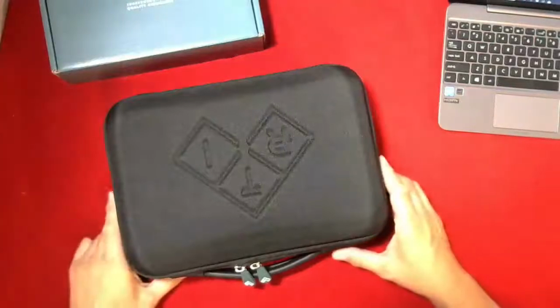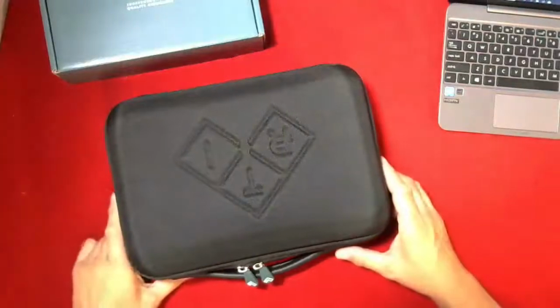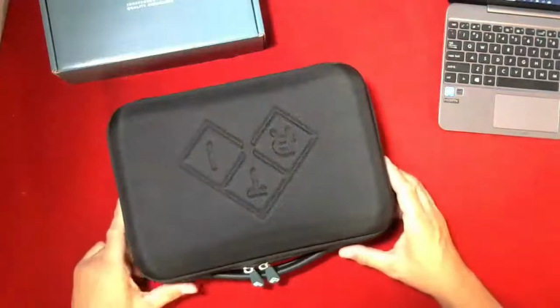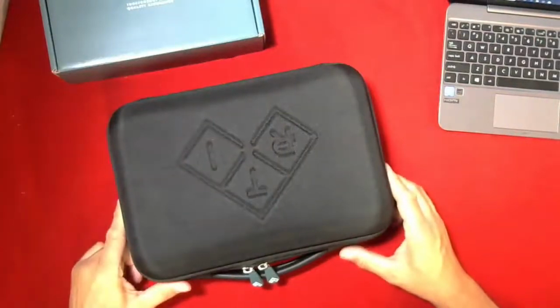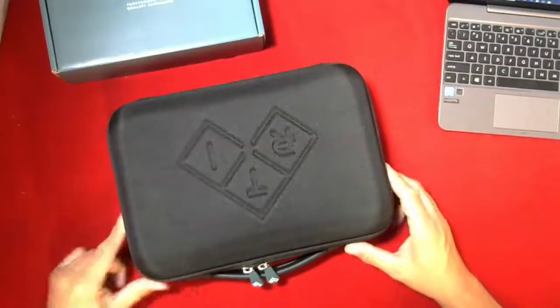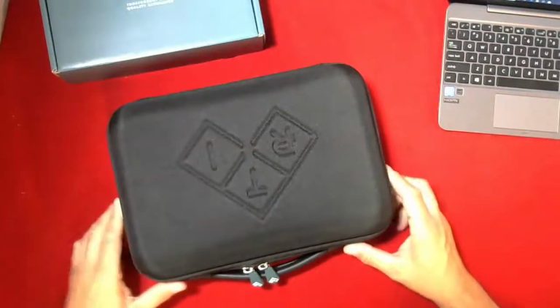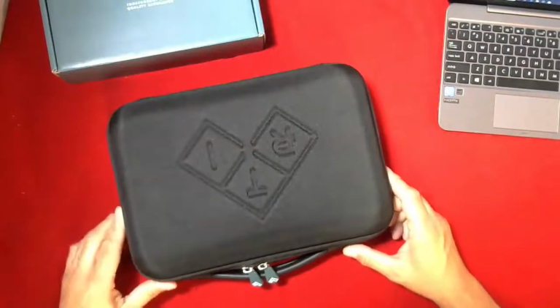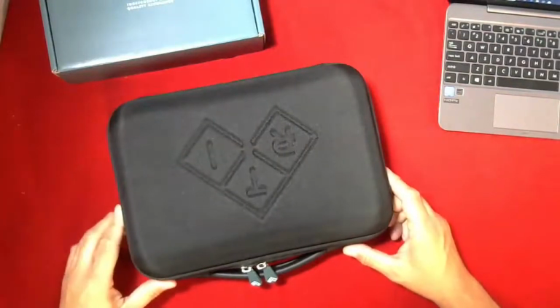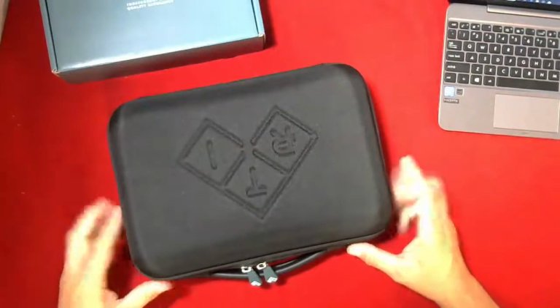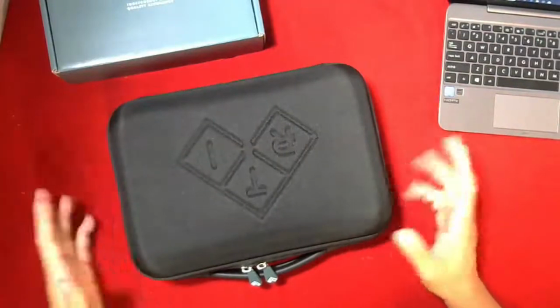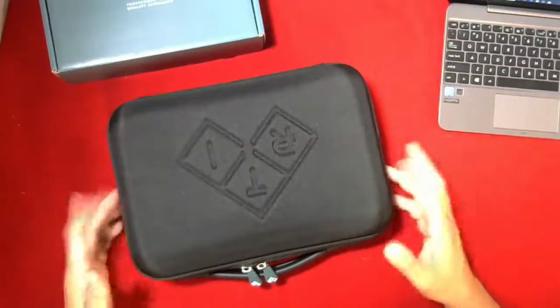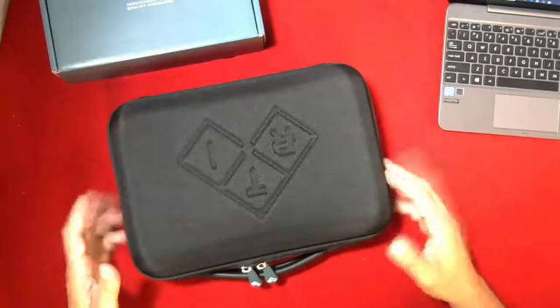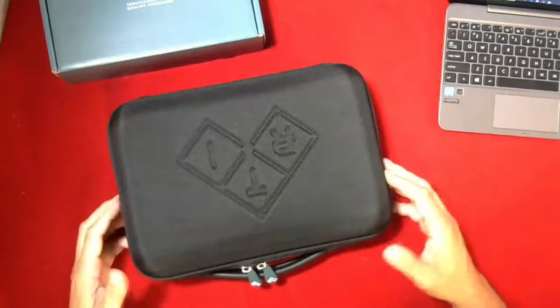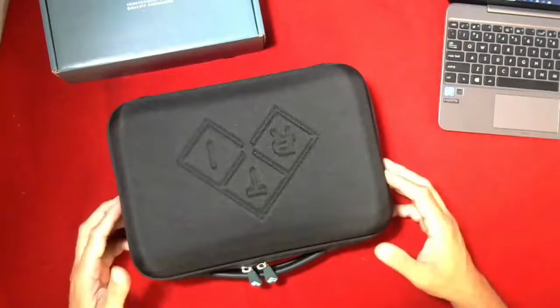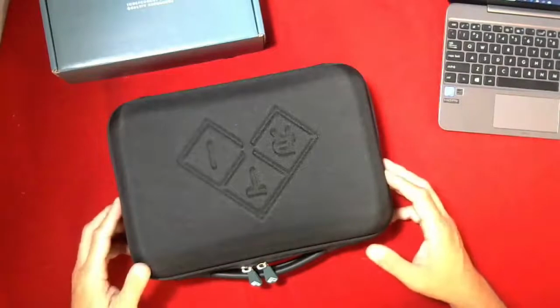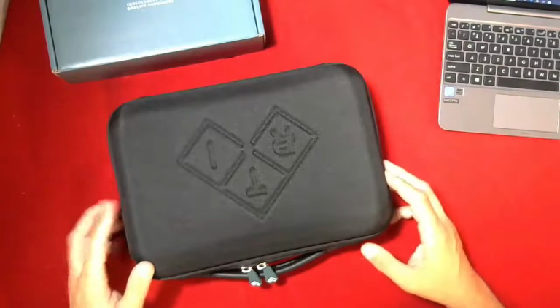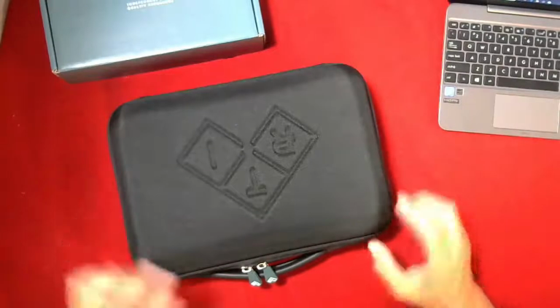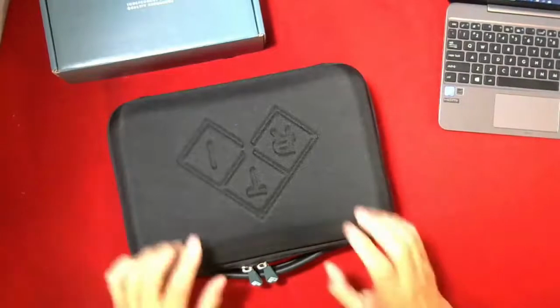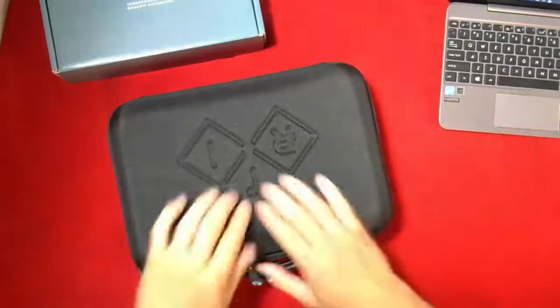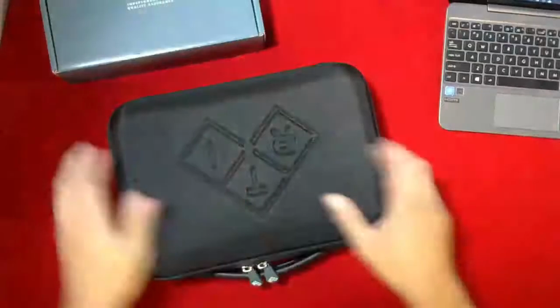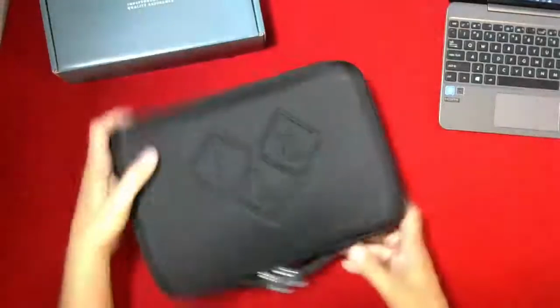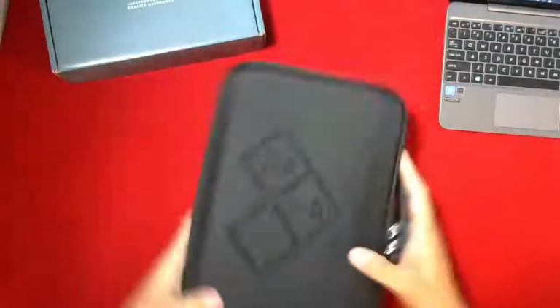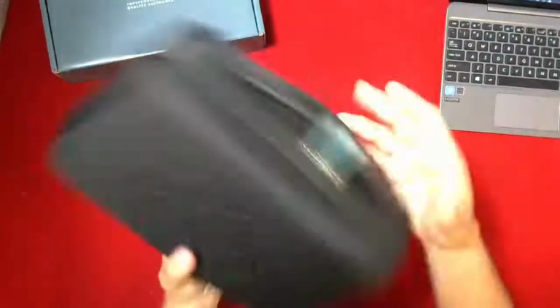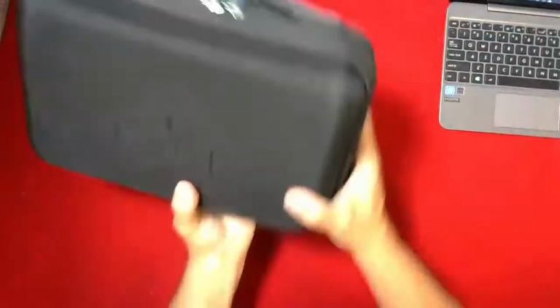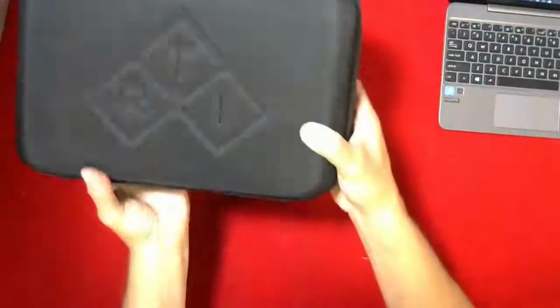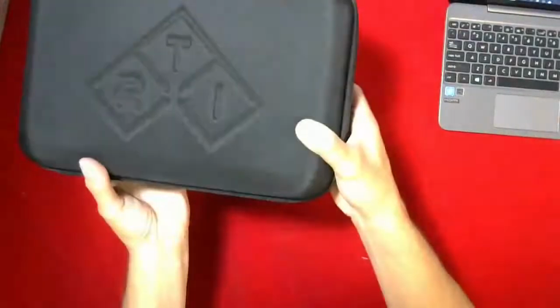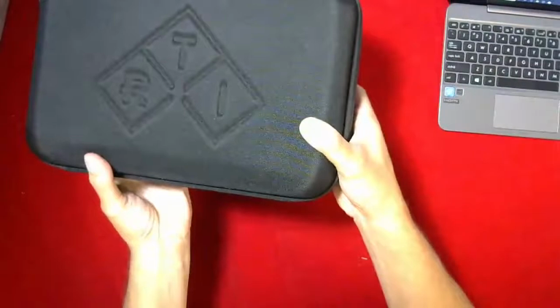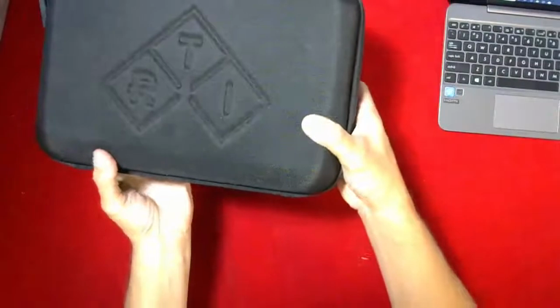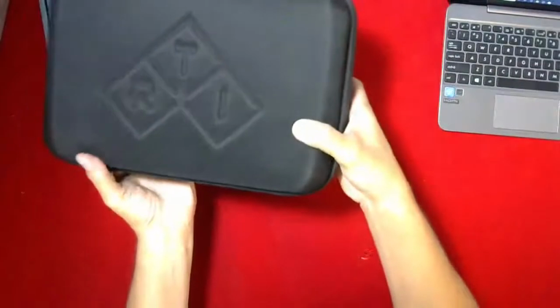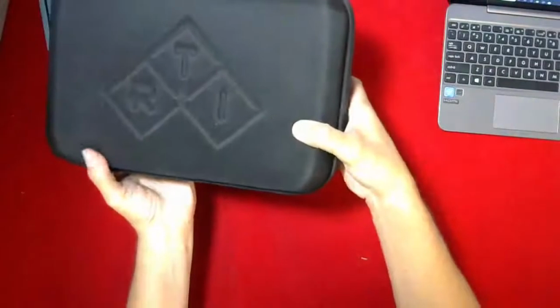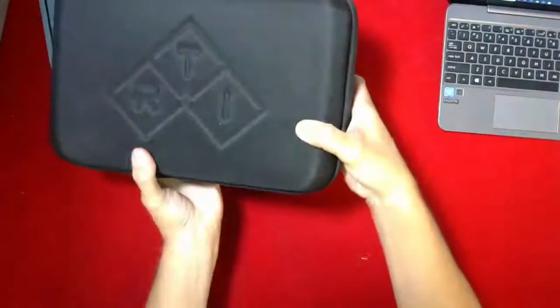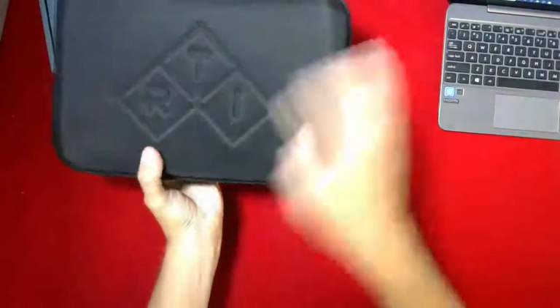Hi, Steve here from CSP Medical and today we're going to do another demonstration. This time it's a product by RTI and you can see their new branding there.